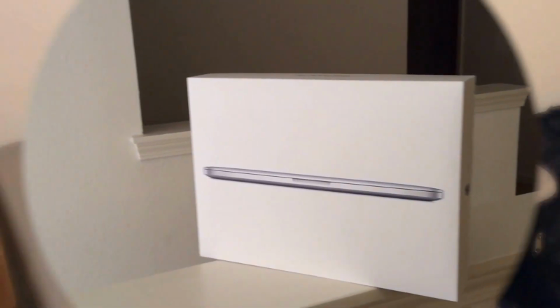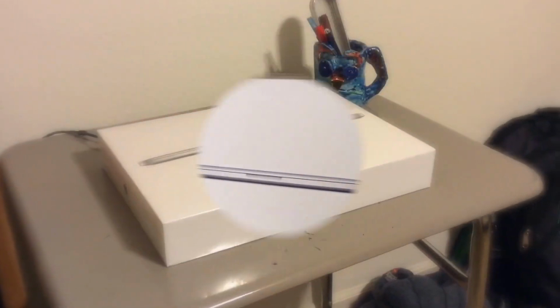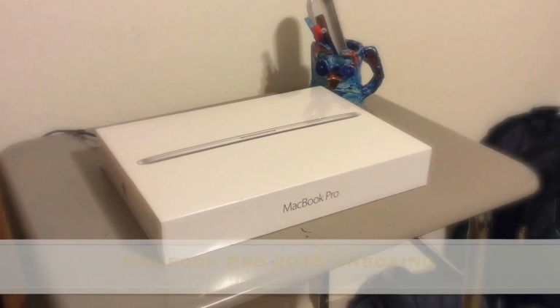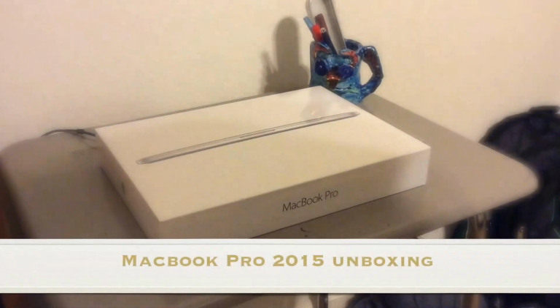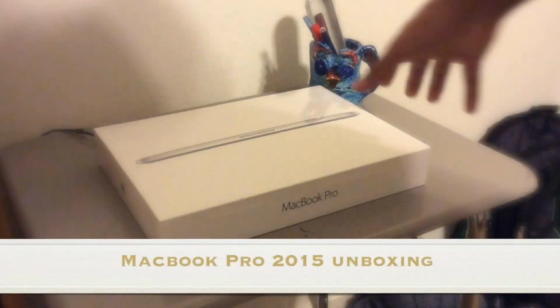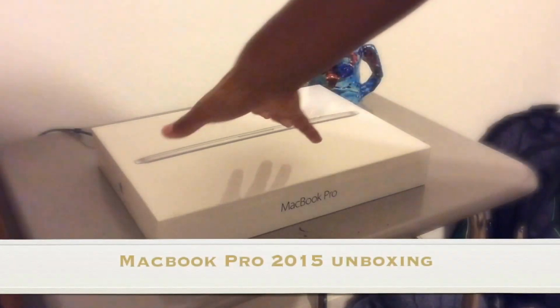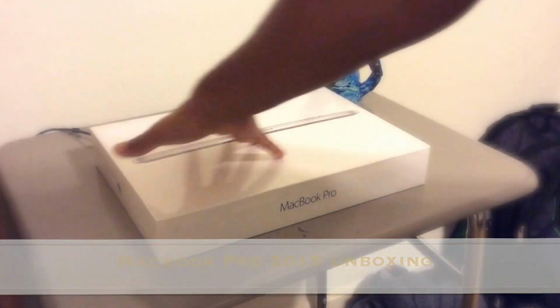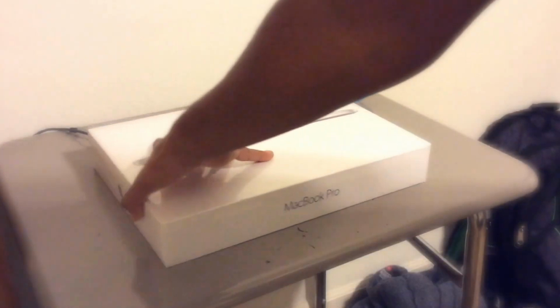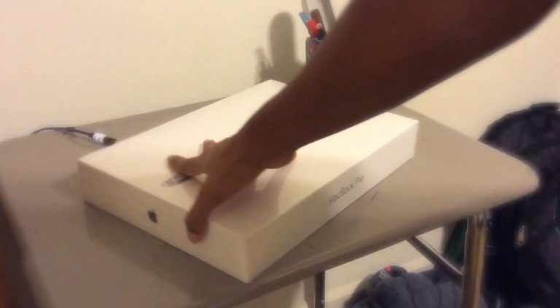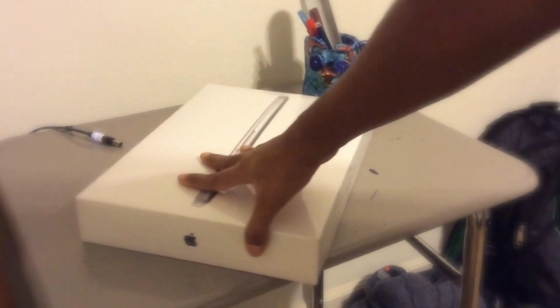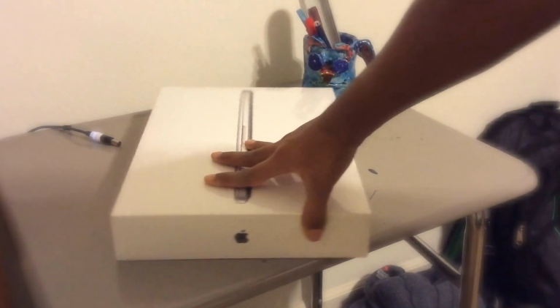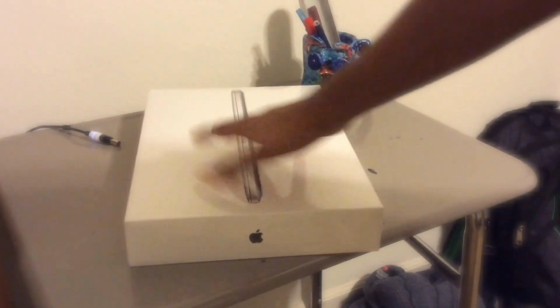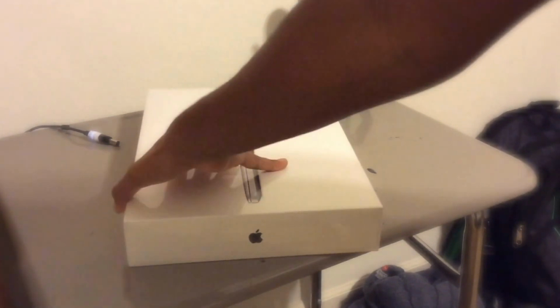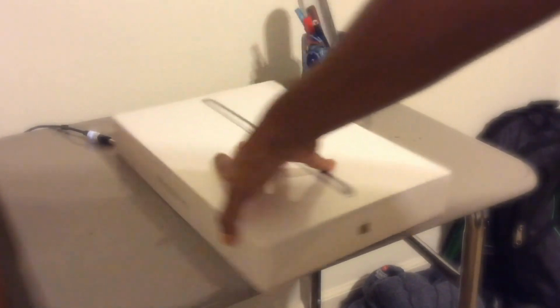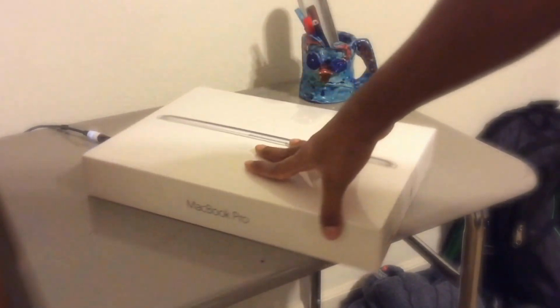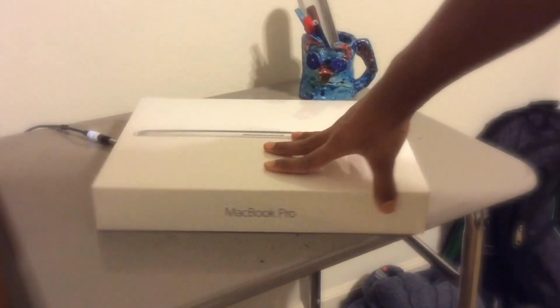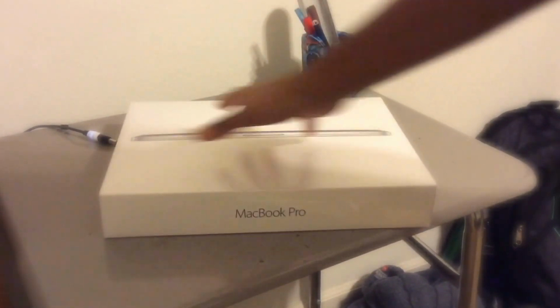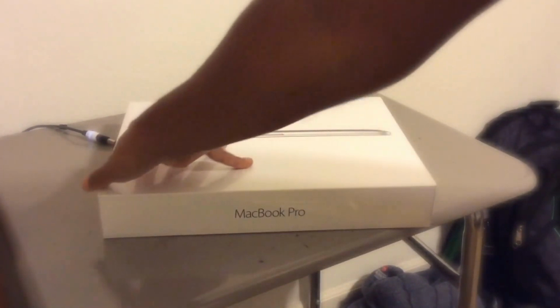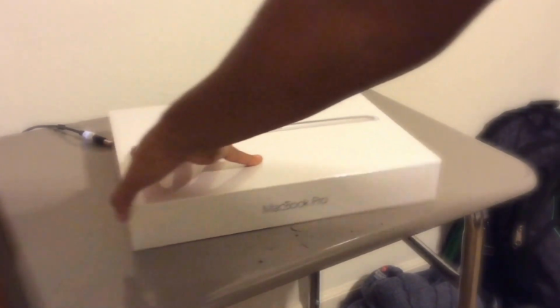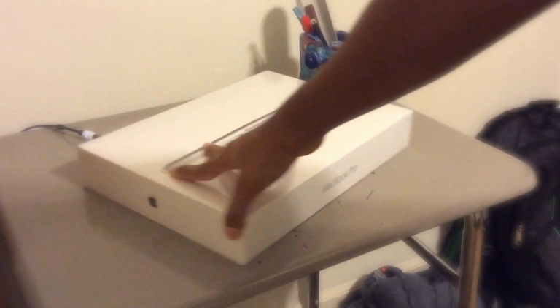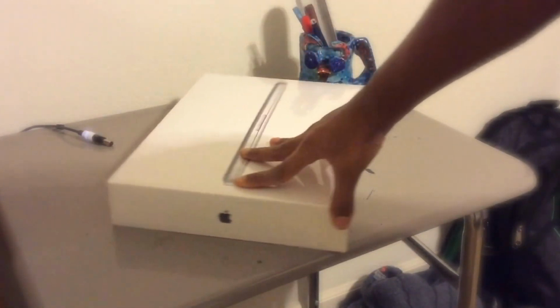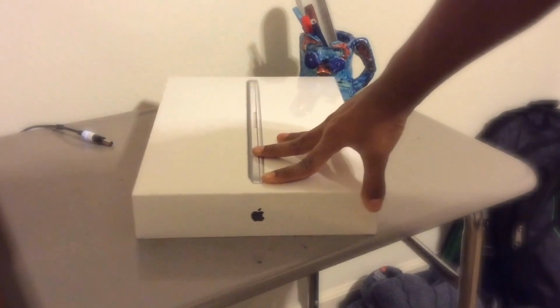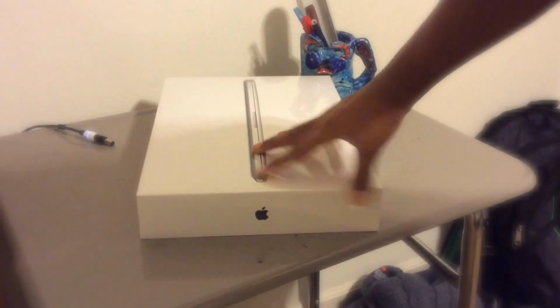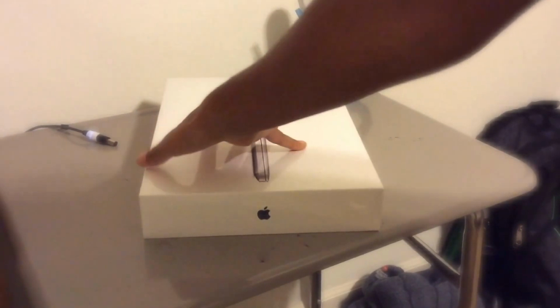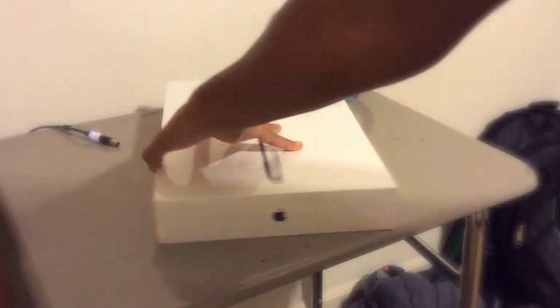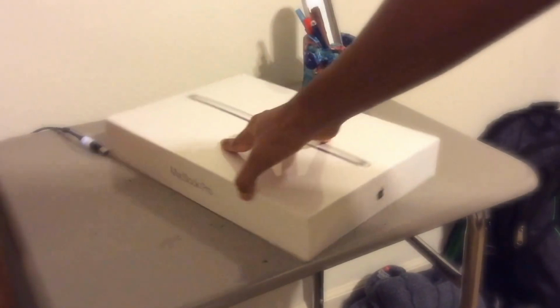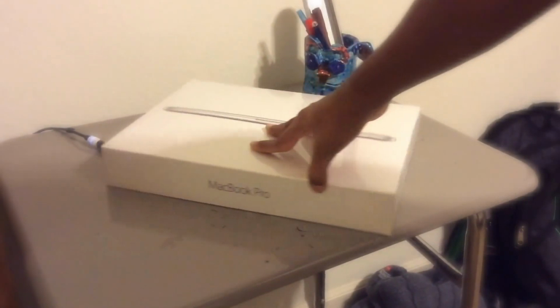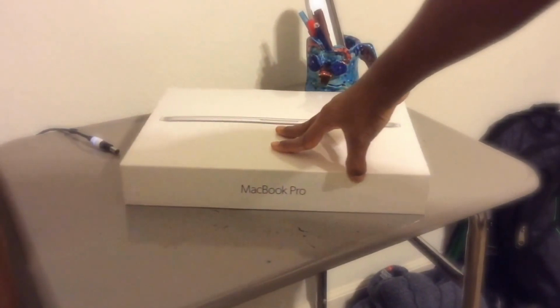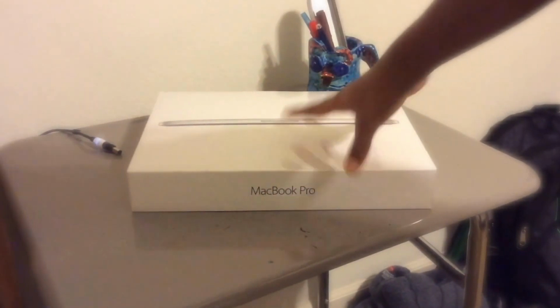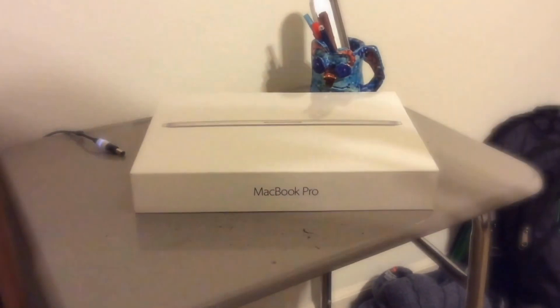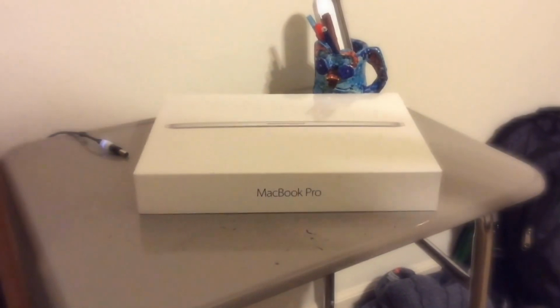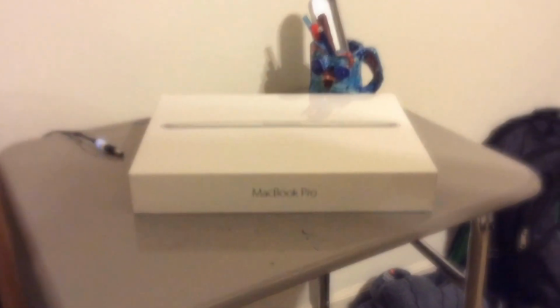Hey guys, what's going on? It's Nacho Ronaldo Tech and today we got an awesome unboxing. Today we're unboxing the MacBook Pro 2015 Edition. I'm super excited for this — I just got this and I'm going to be editing my YouTube videos on this from now on. So let's get right into the video.